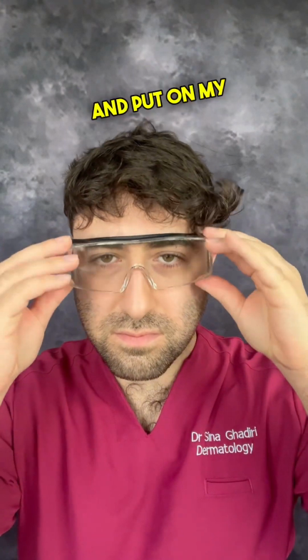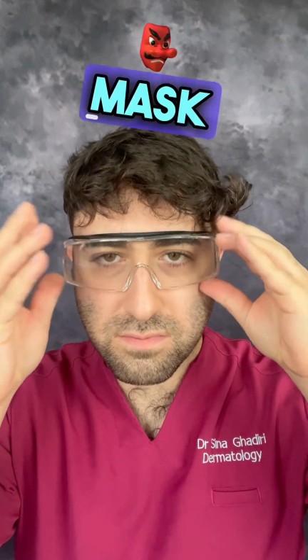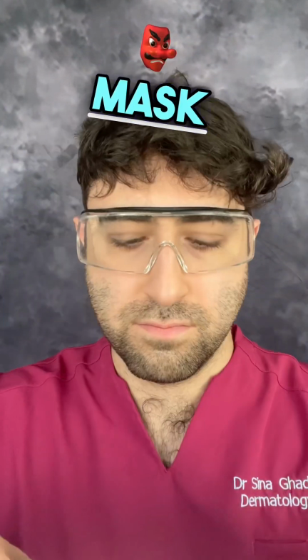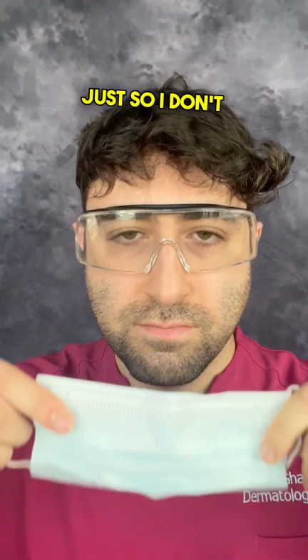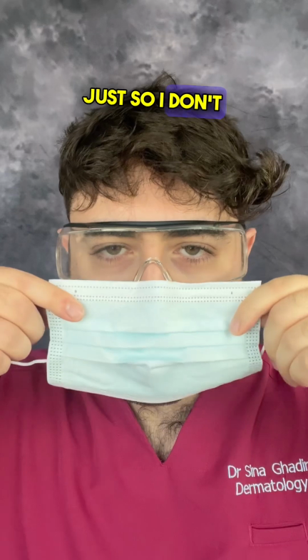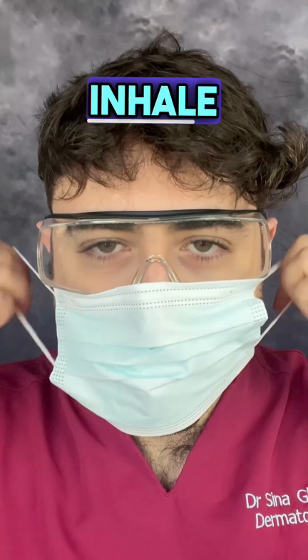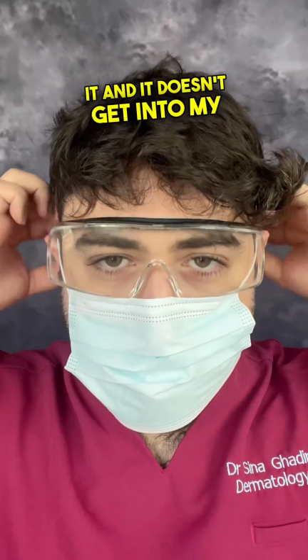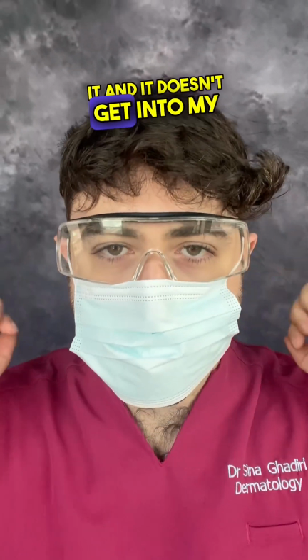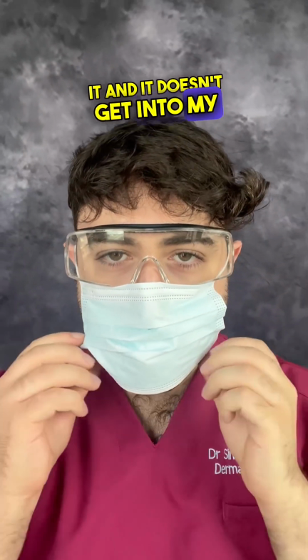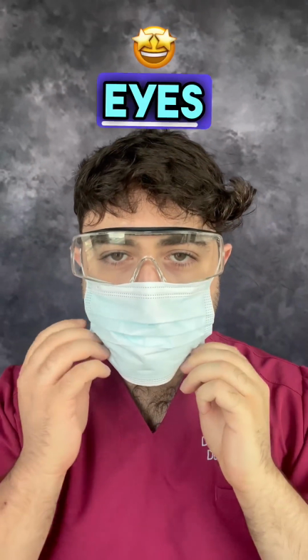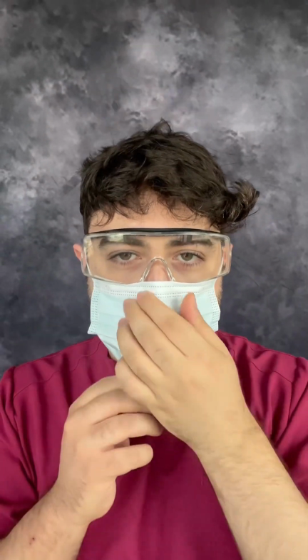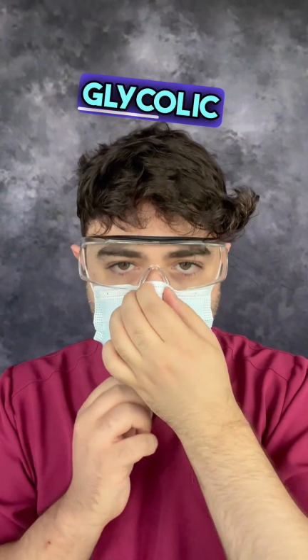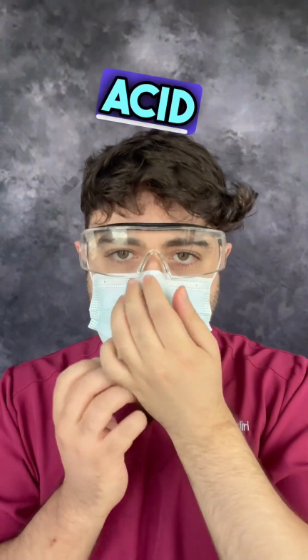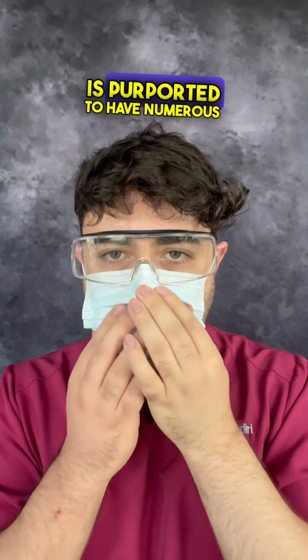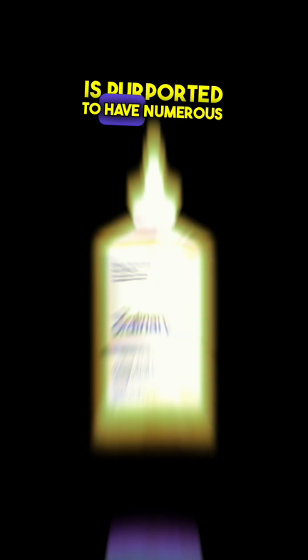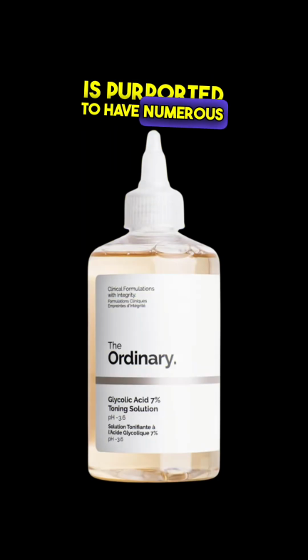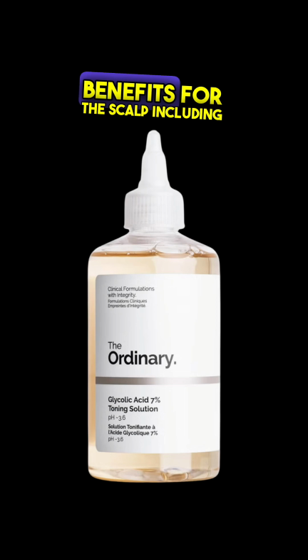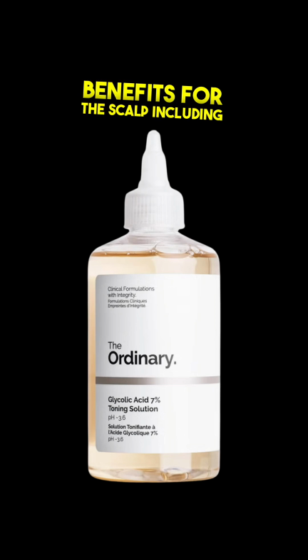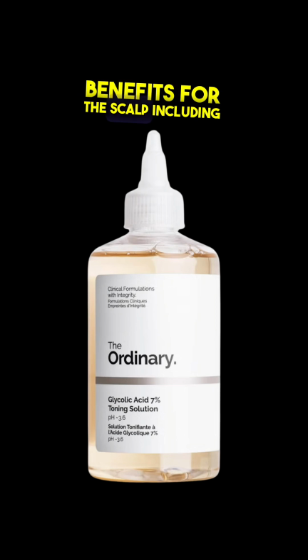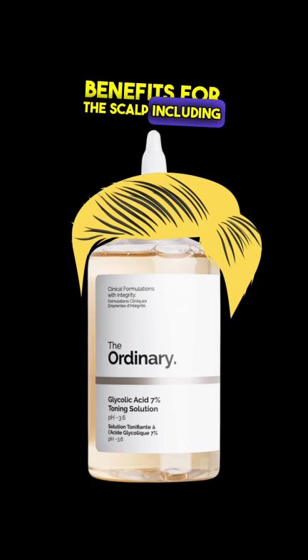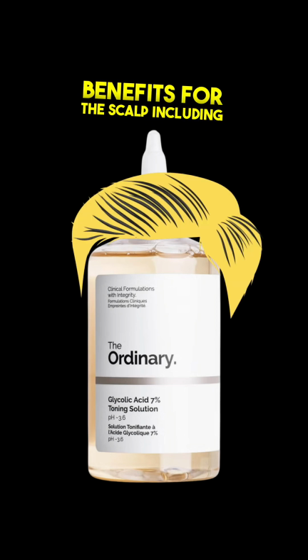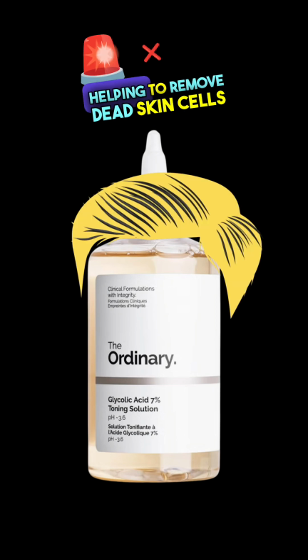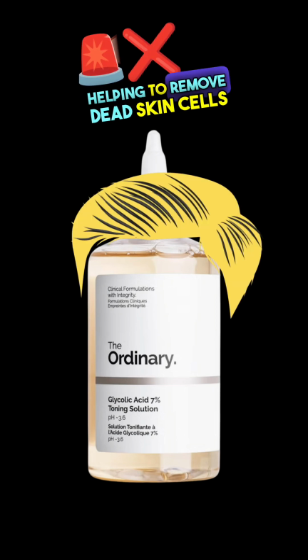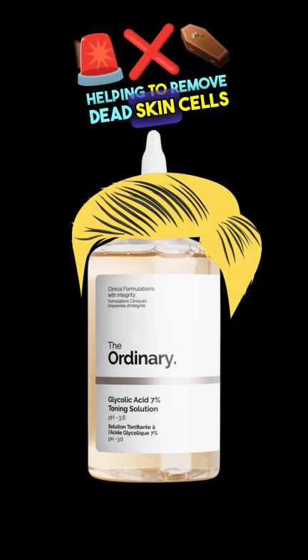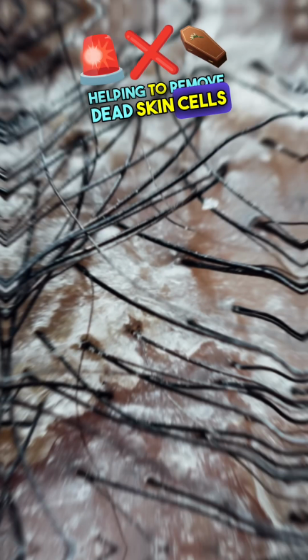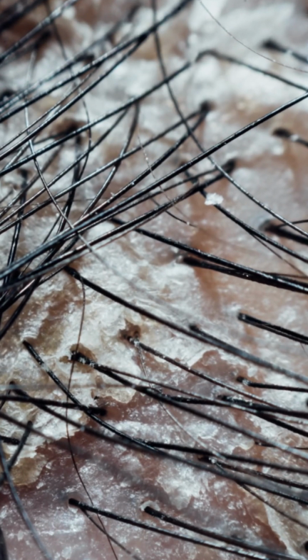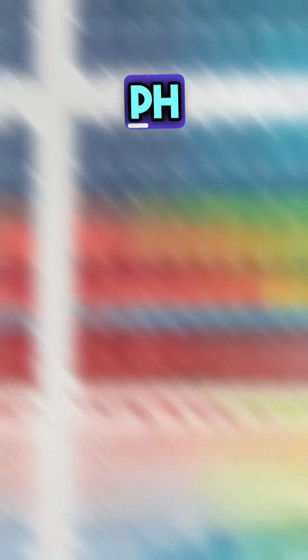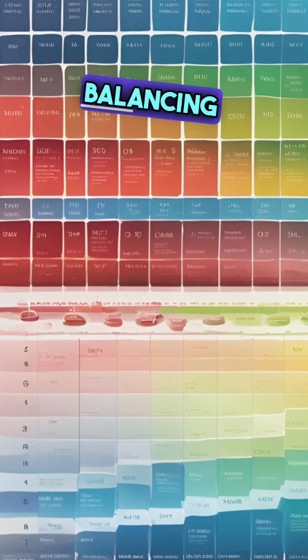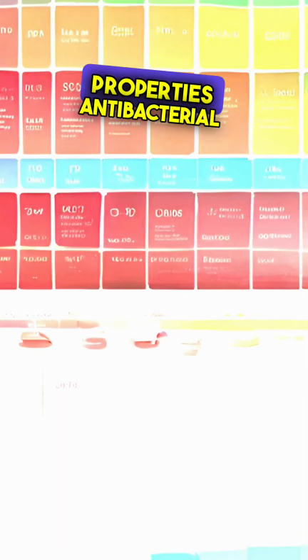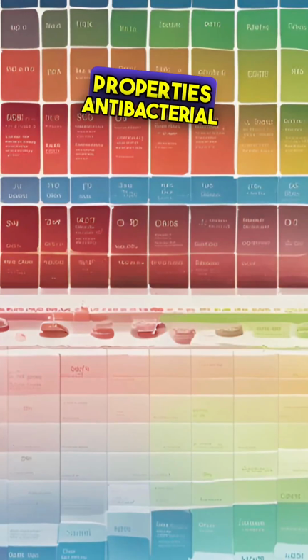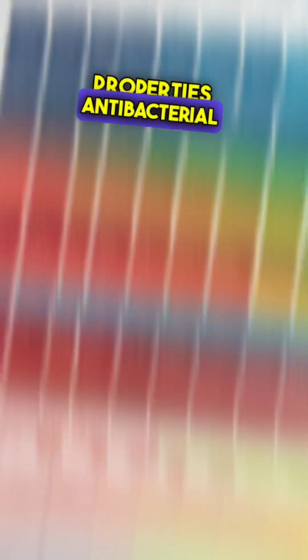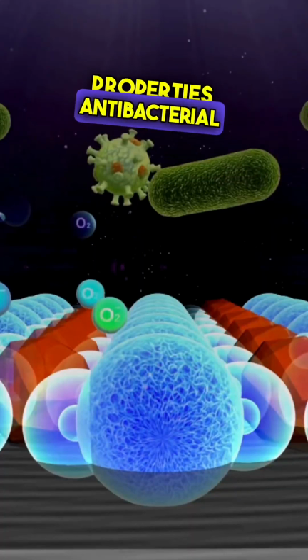put on my mask, just so I don't inhale it and it doesn't get into my eyes. Now, glycolic acid is purported to have numerous benefits for the scalp, including helping to remove dead skin cells, pH balancing properties, and antibacterial properties.